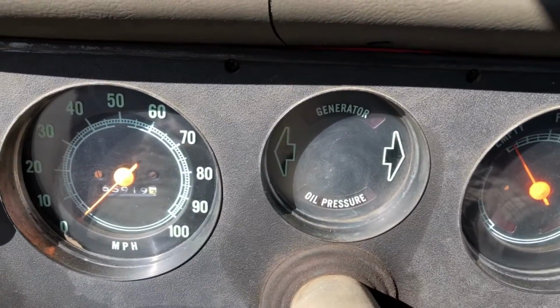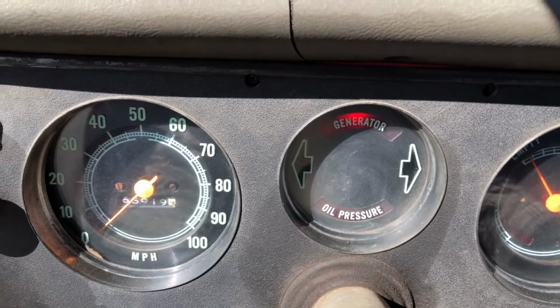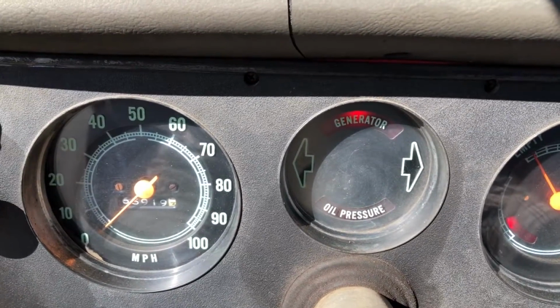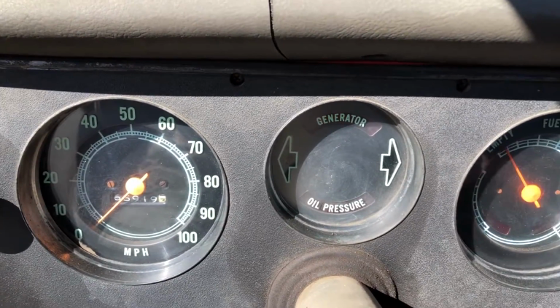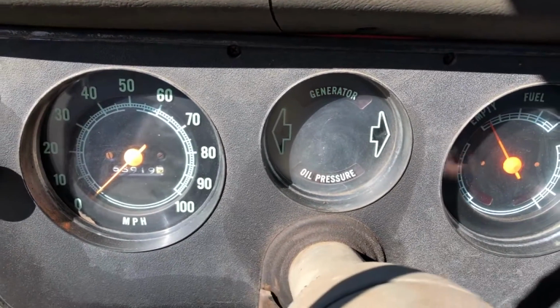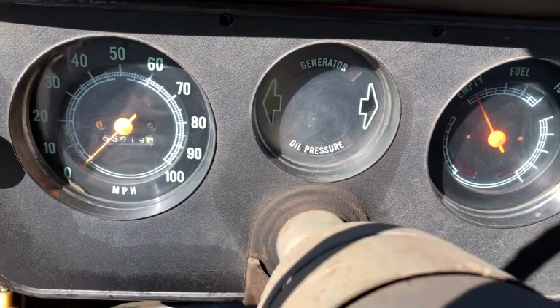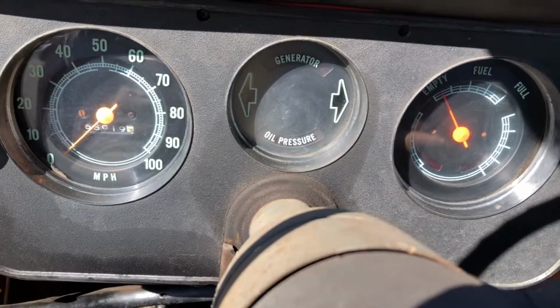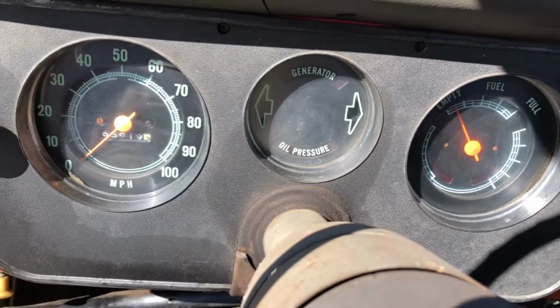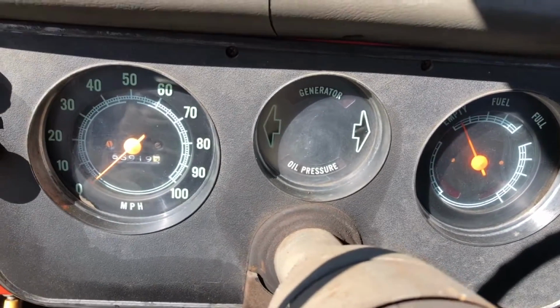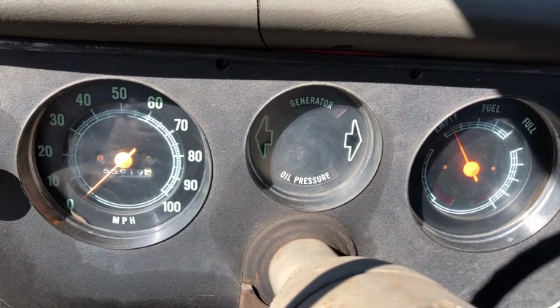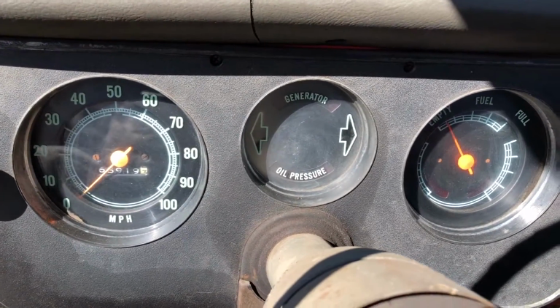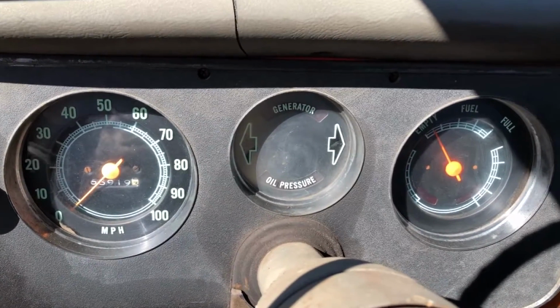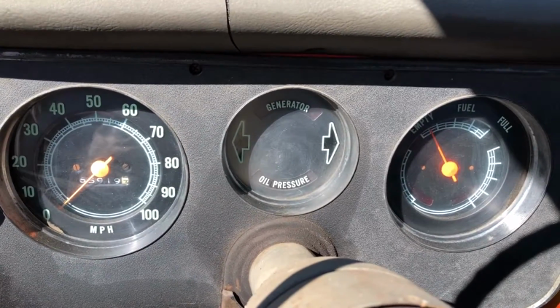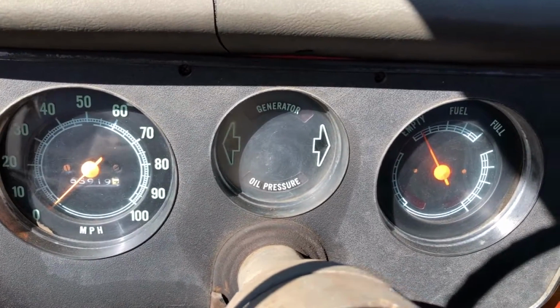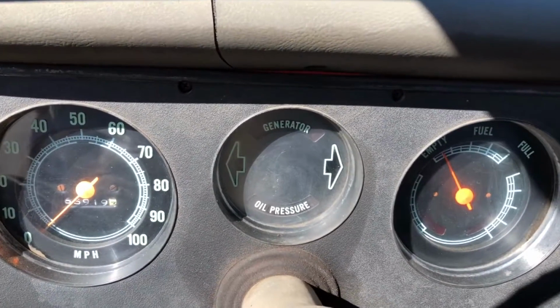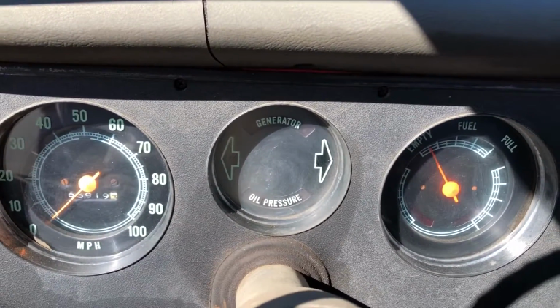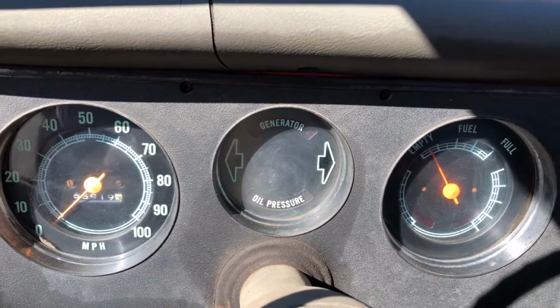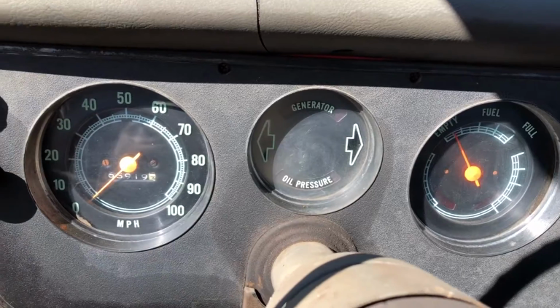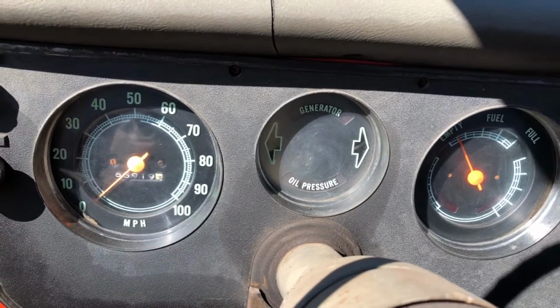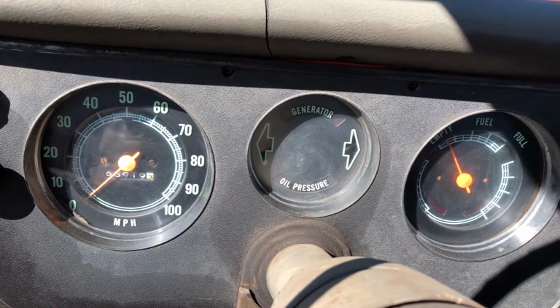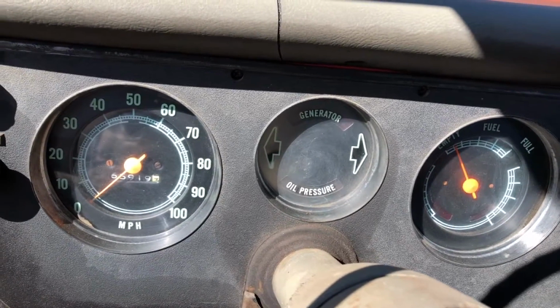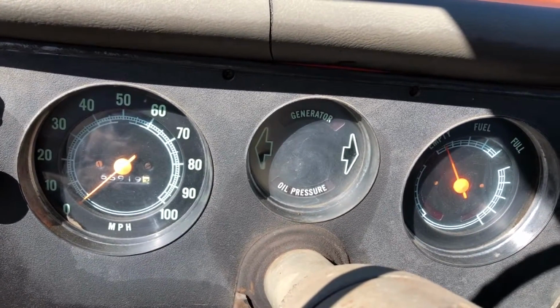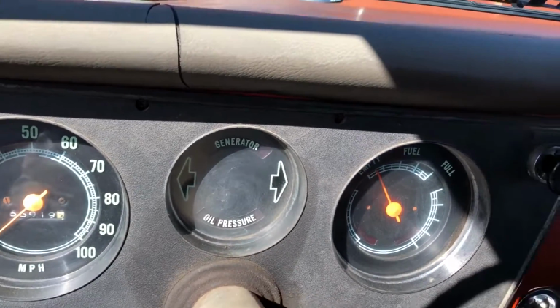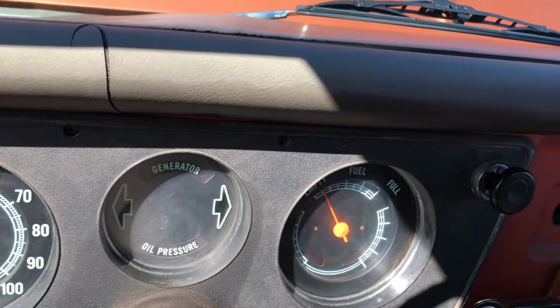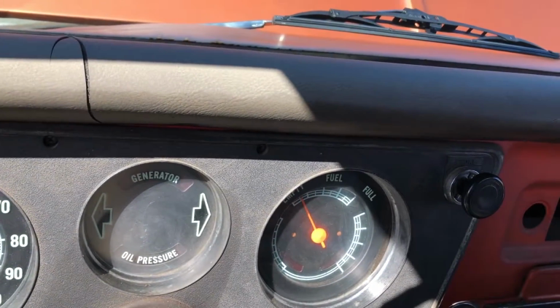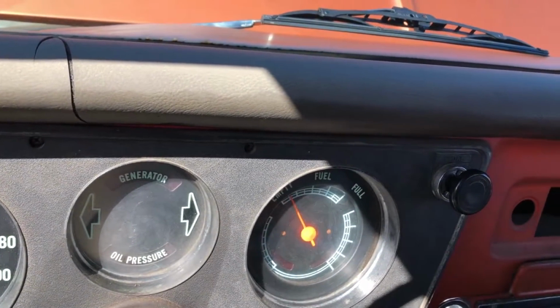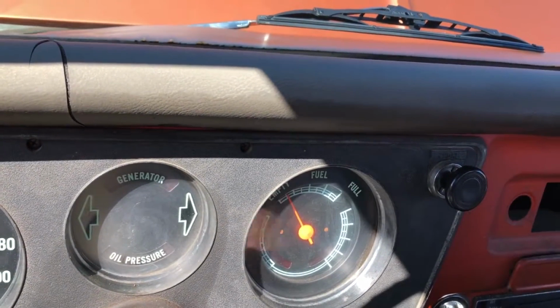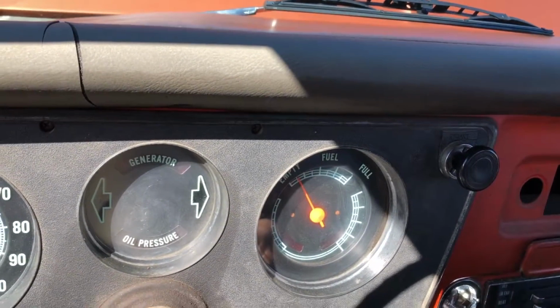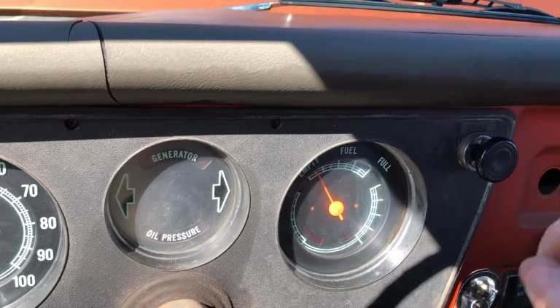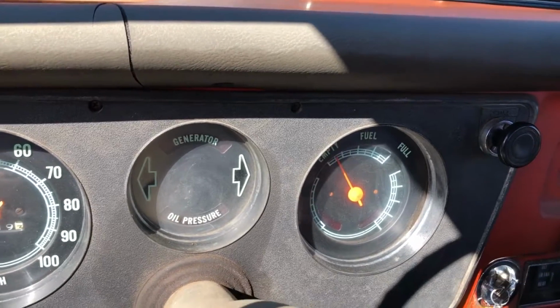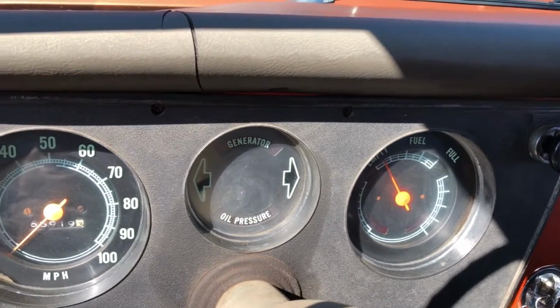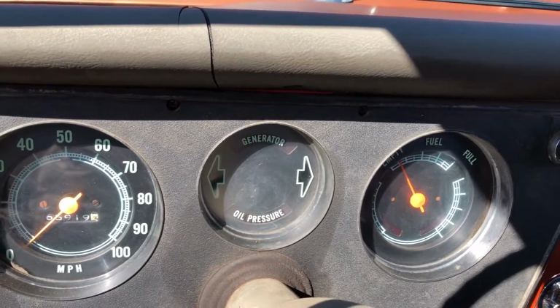Let's start it up so you guys can hear it run. It literally starts right up like that every single time, even when it's dead cold. The gas gauge works — it fires right up. You do have to pull the choke when it's cold, let it run with the choke on for about 30 seconds, then push the choke off and it's good to go.